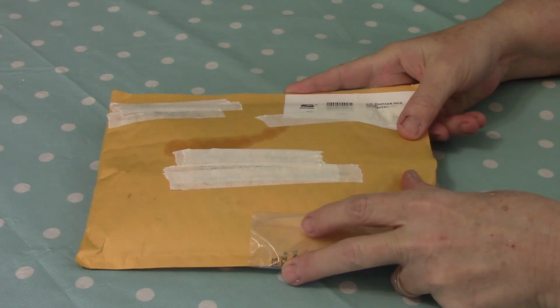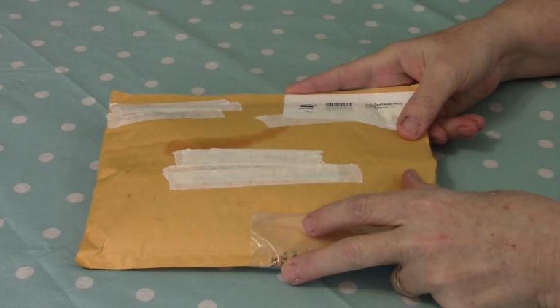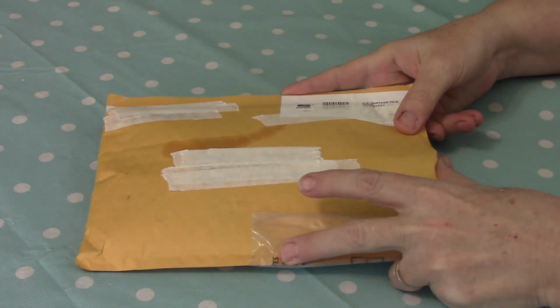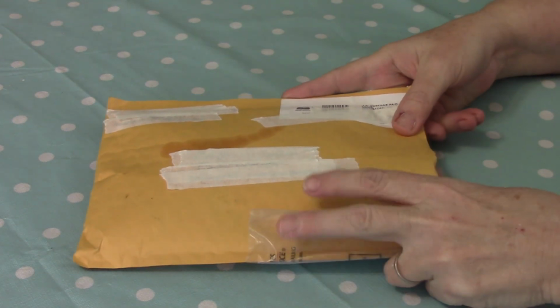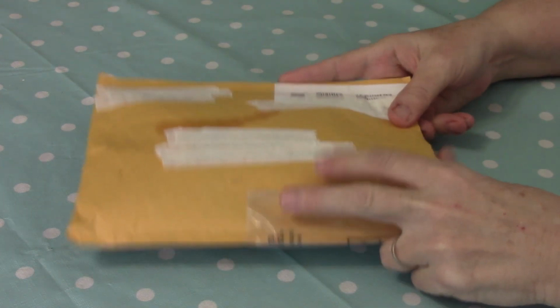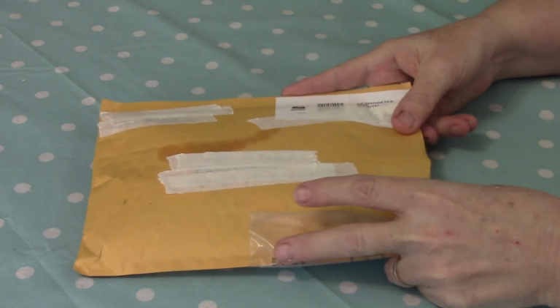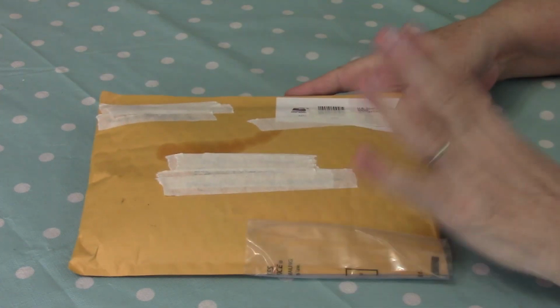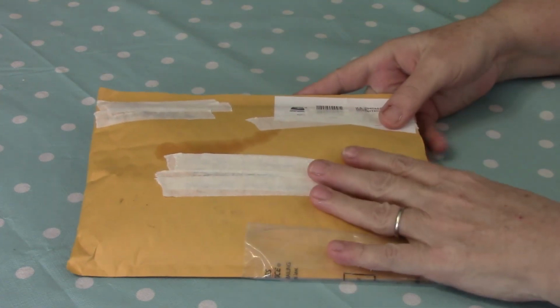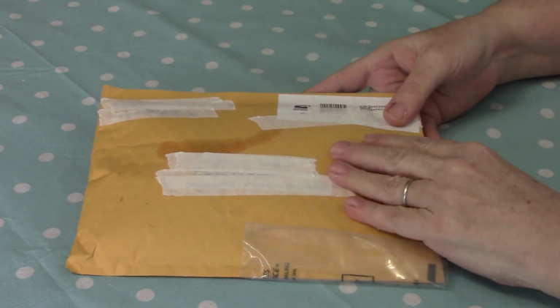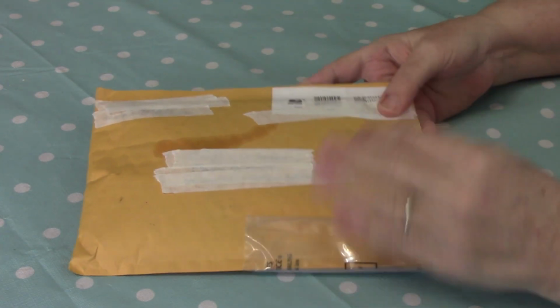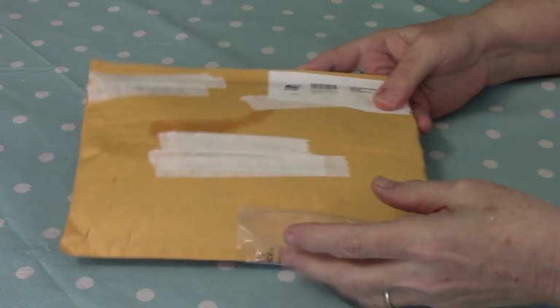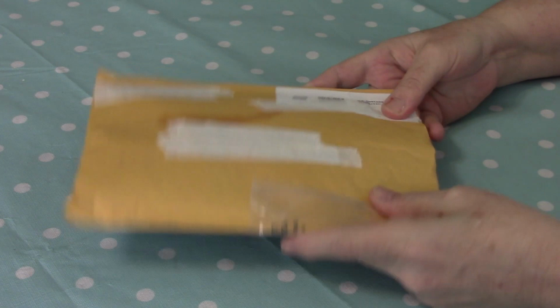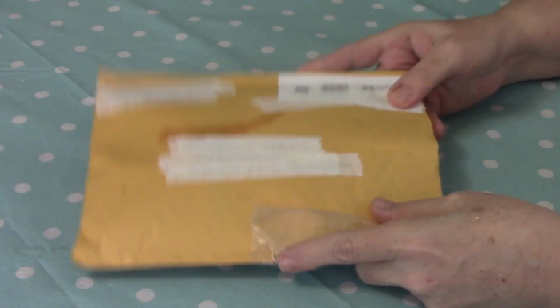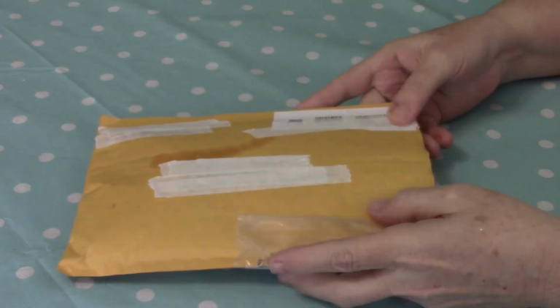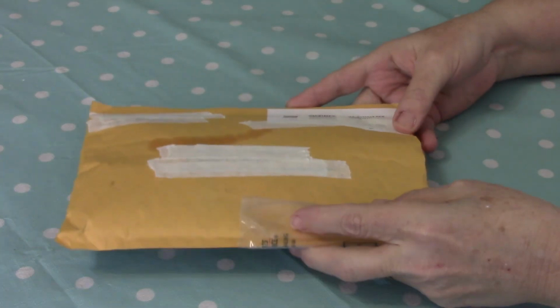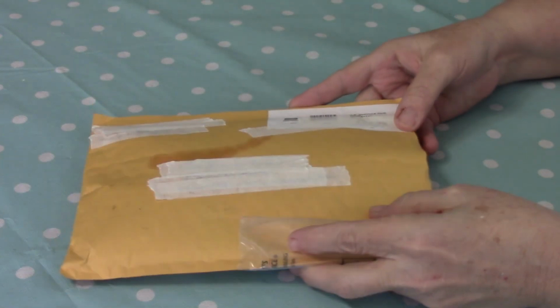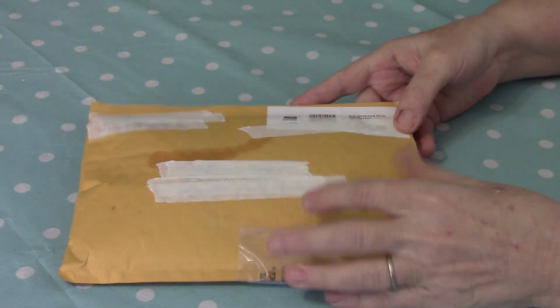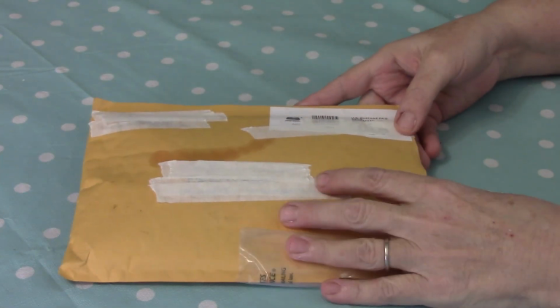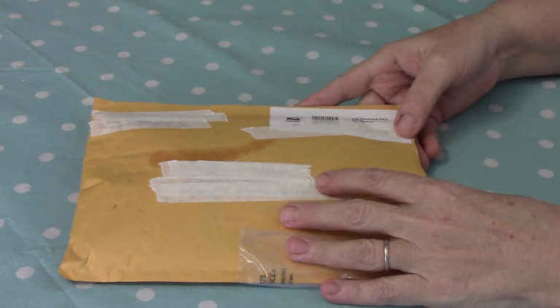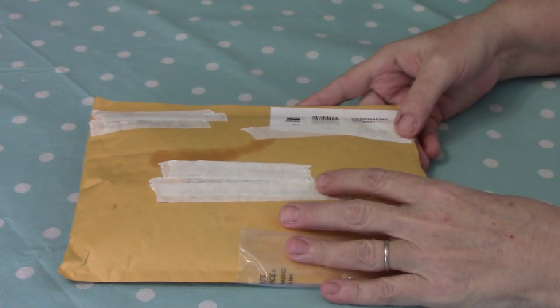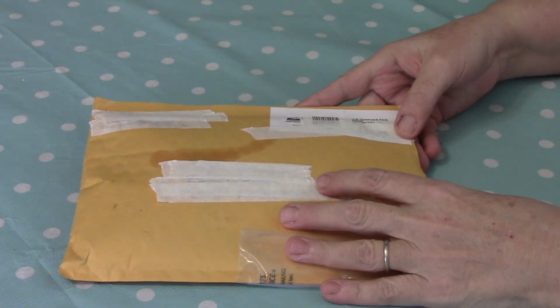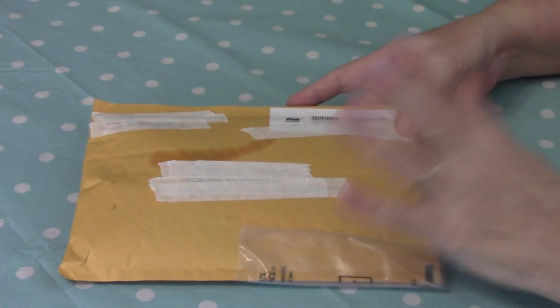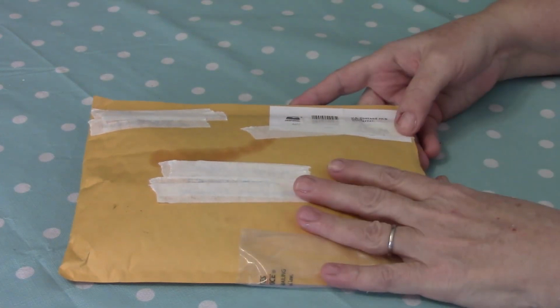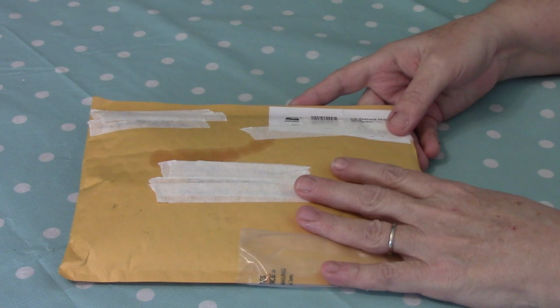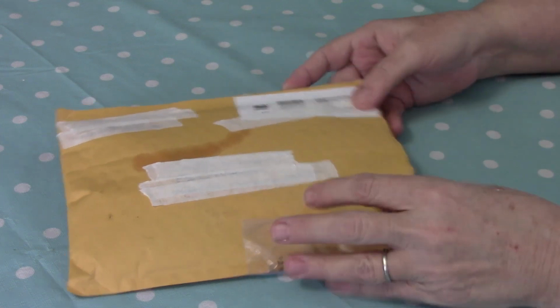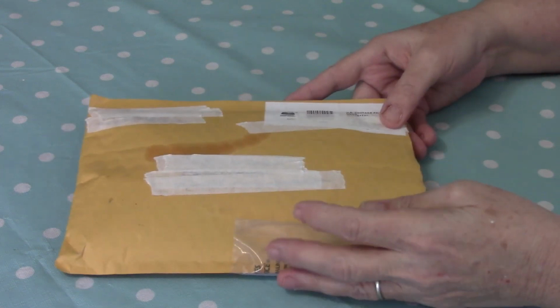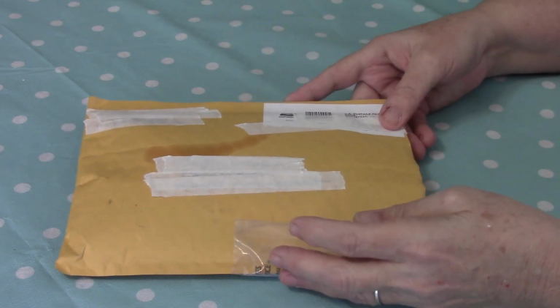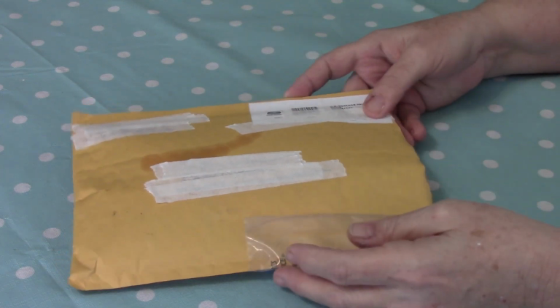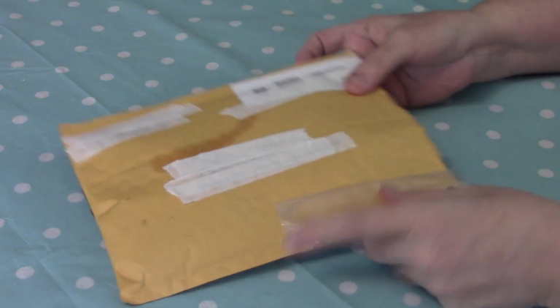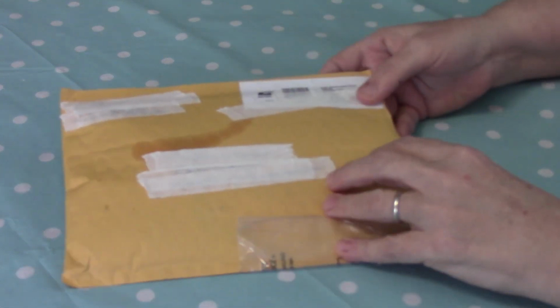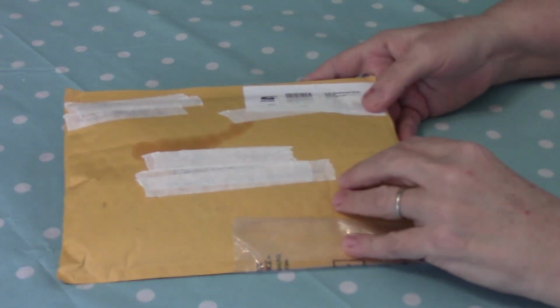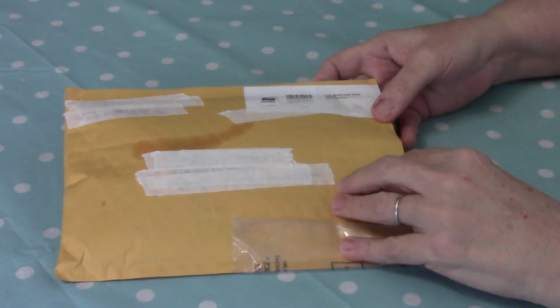Welcome back to Nana's cooking craft corner! I'm super excited, I got something in the mail and it is from my friend Misha Lee. Let's check it out, see what I got — there's a little package.